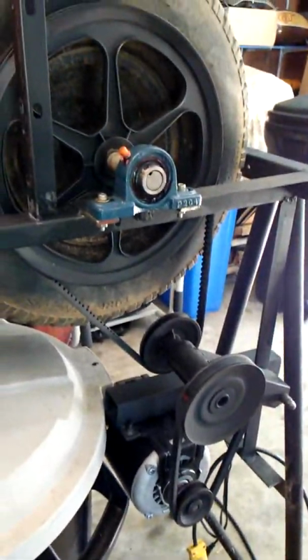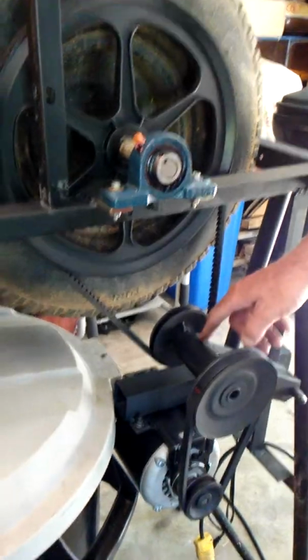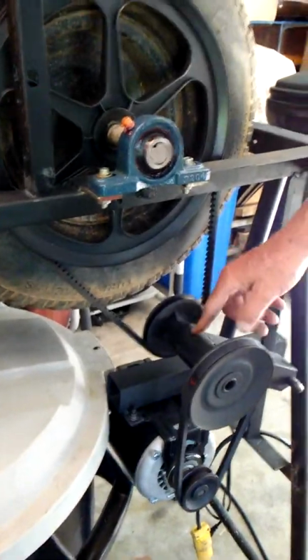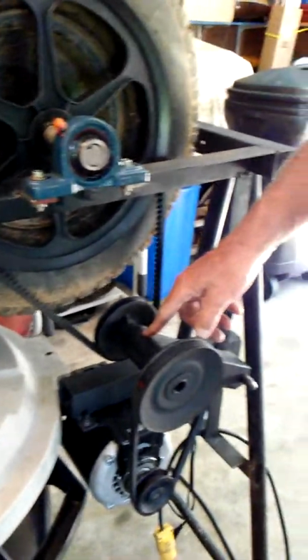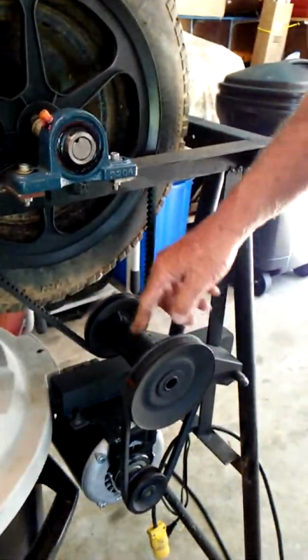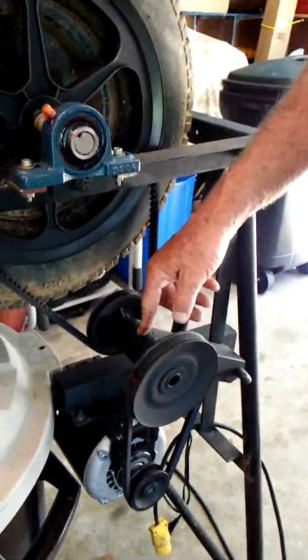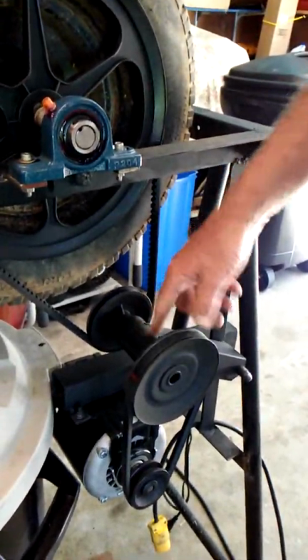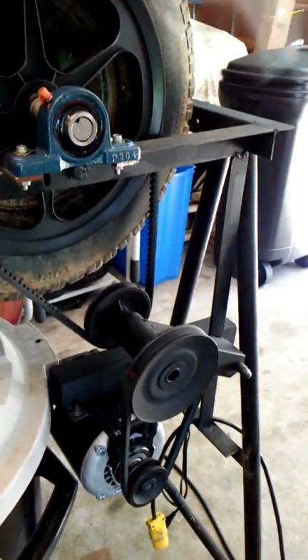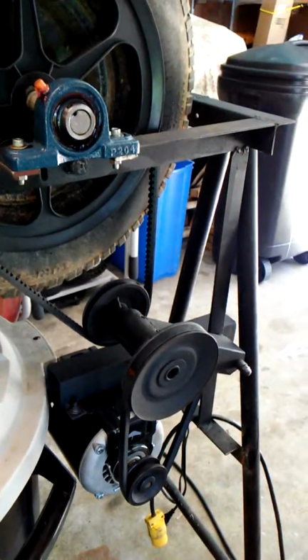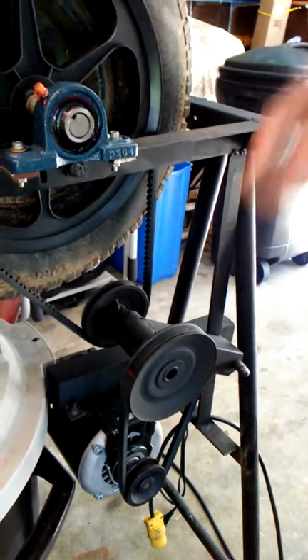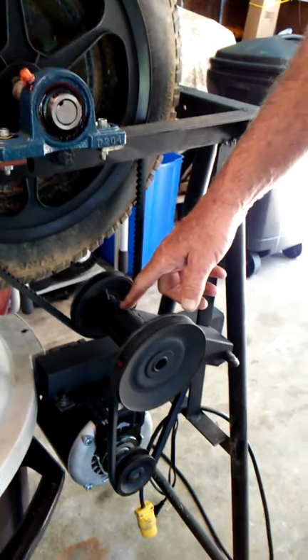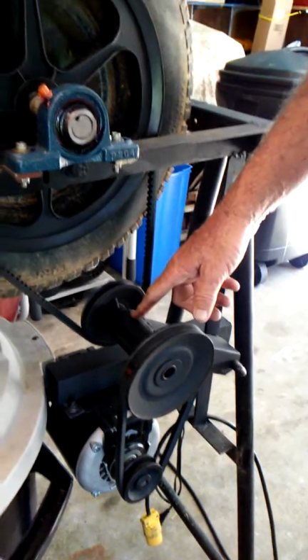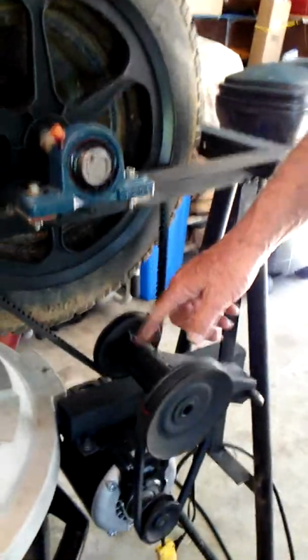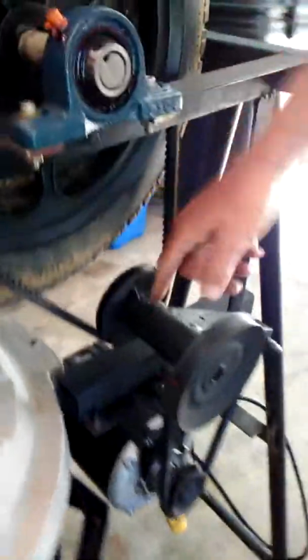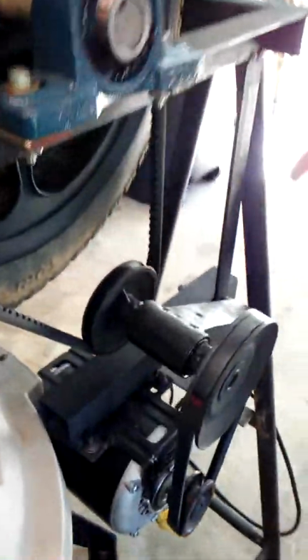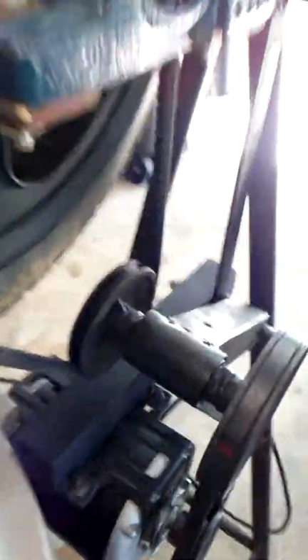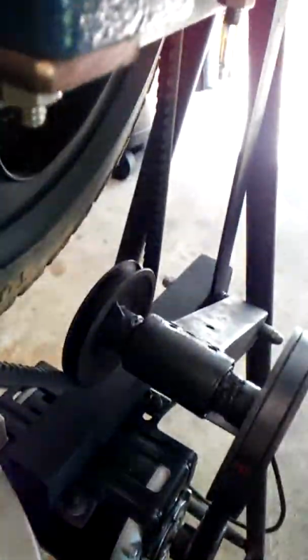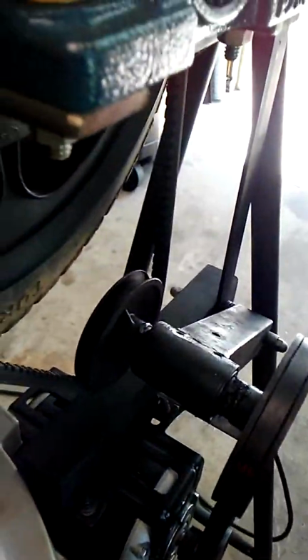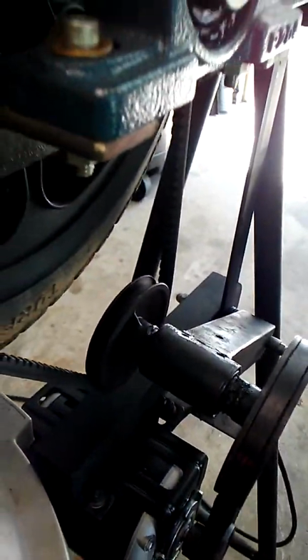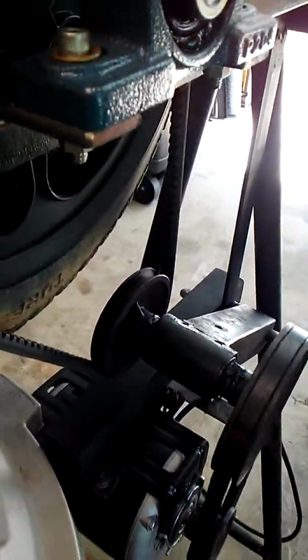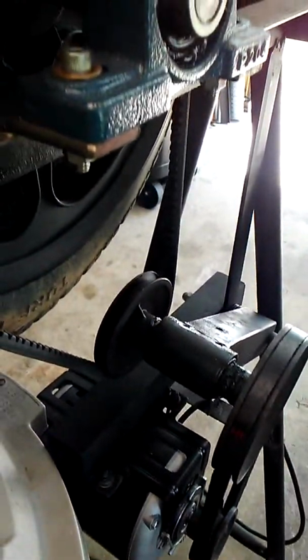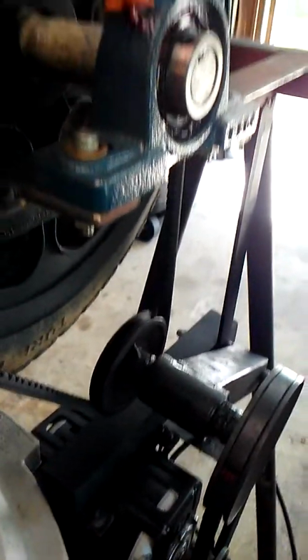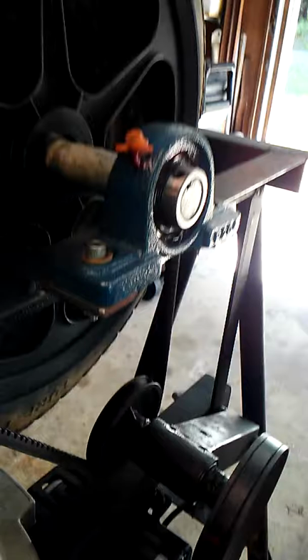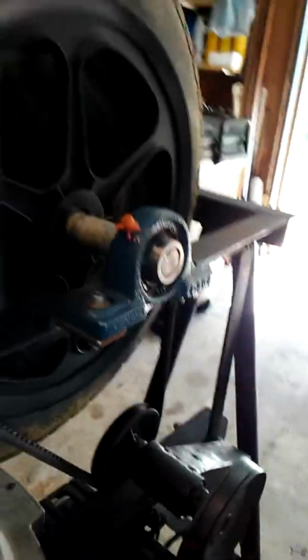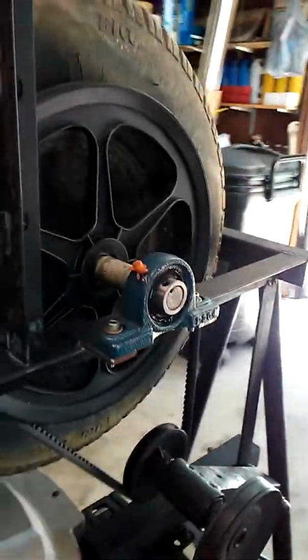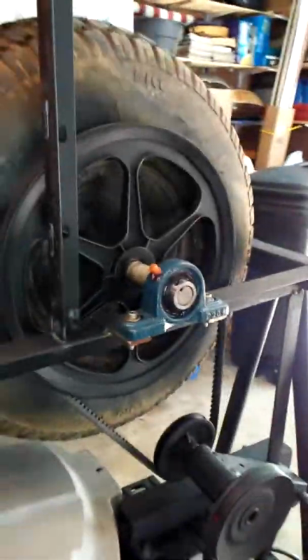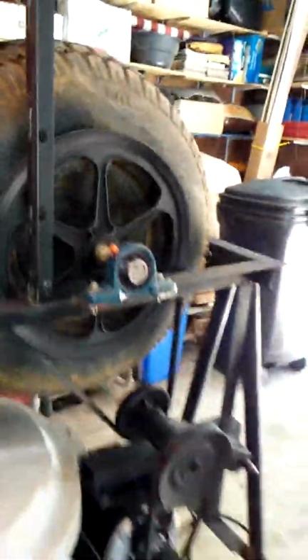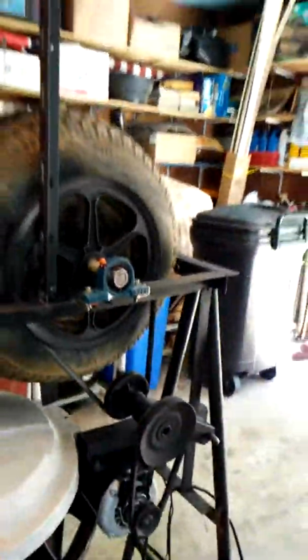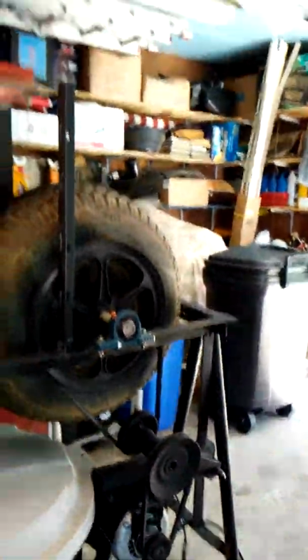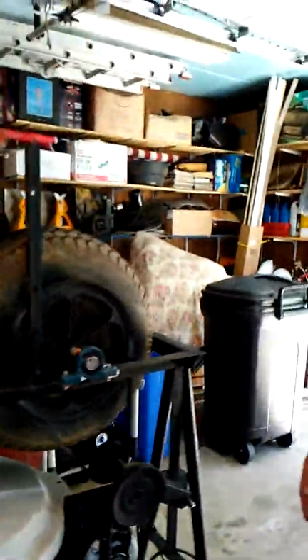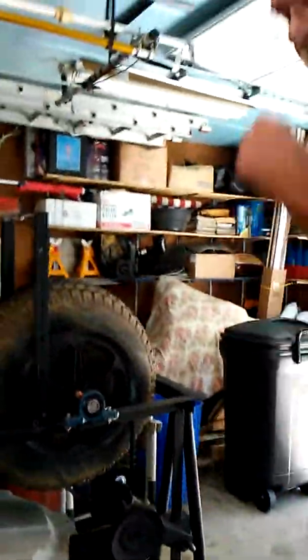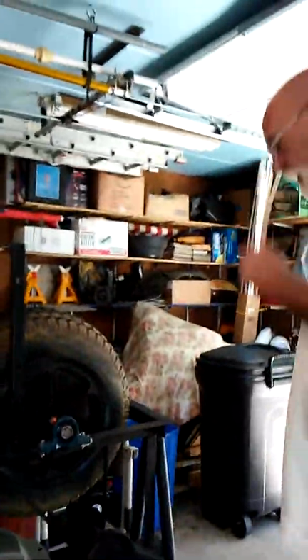This is actually part of the bicycle — it's the crank part. It's got the bearings in it. It seemed to work pretty good on the old one, and it worked good on this one too. We'll give you a little demonstration and see how you like it.